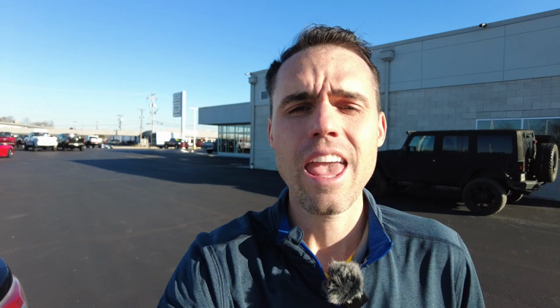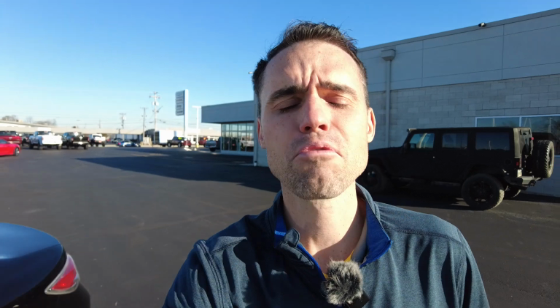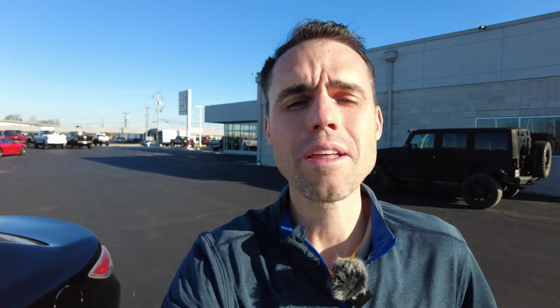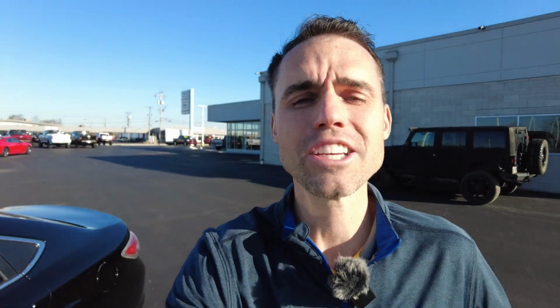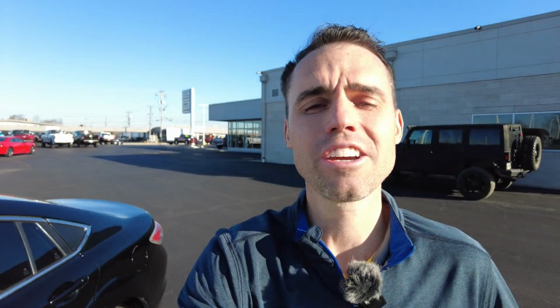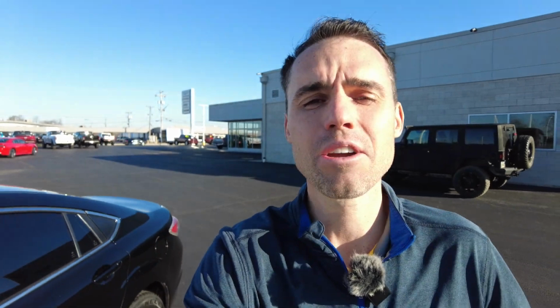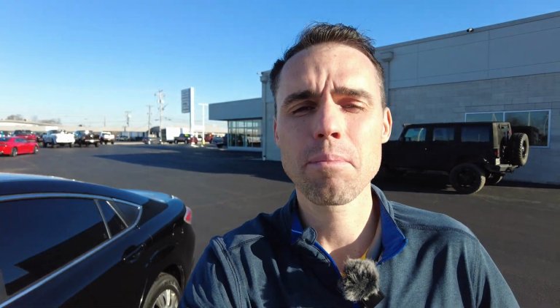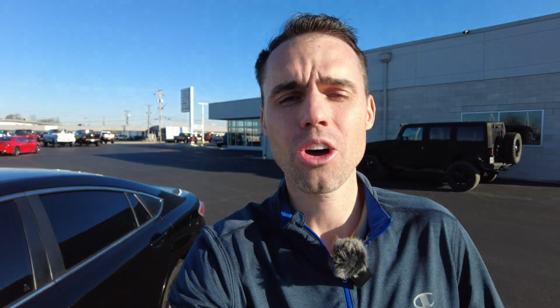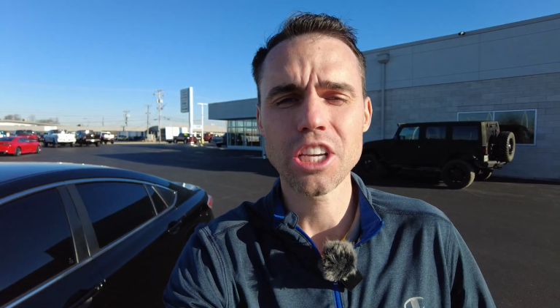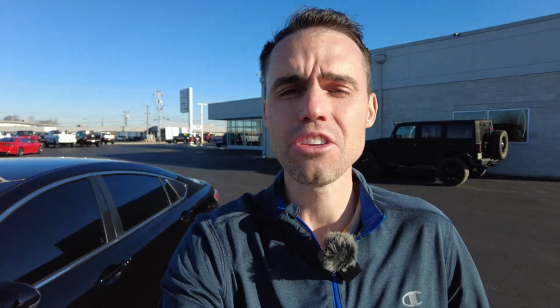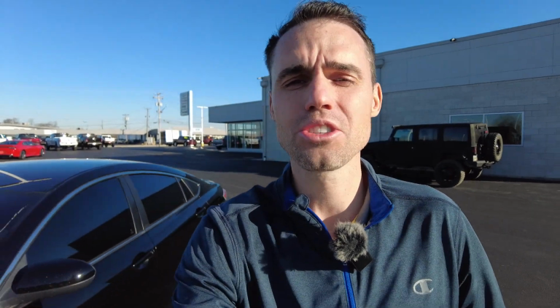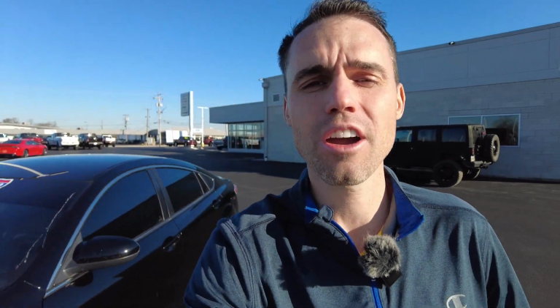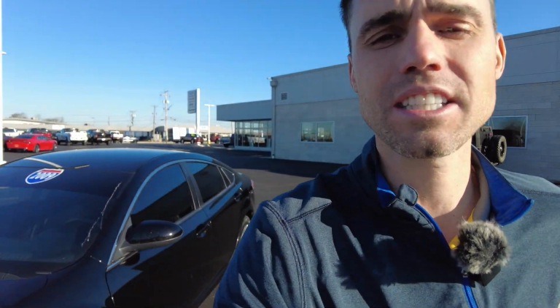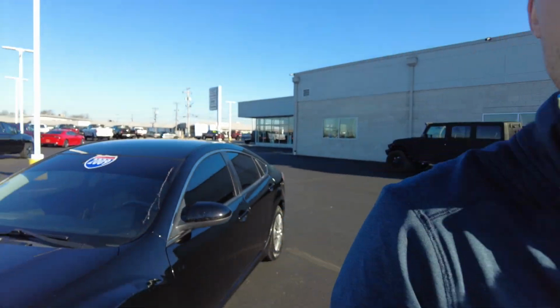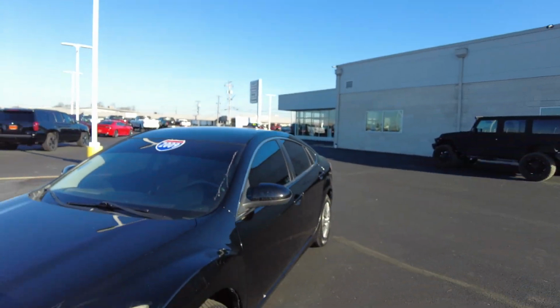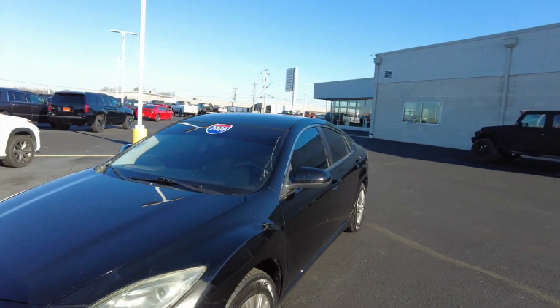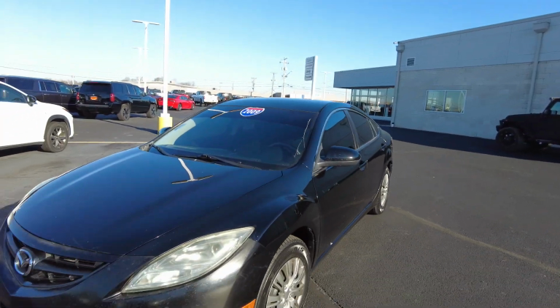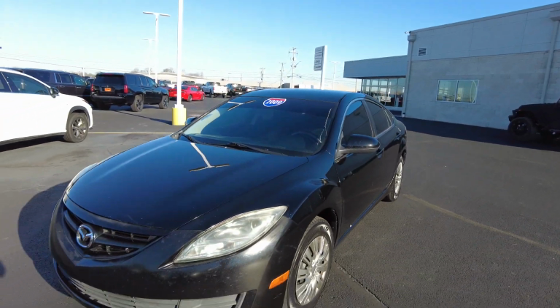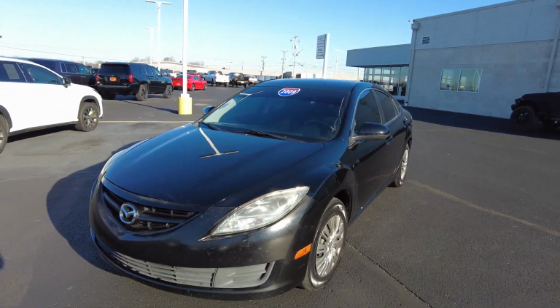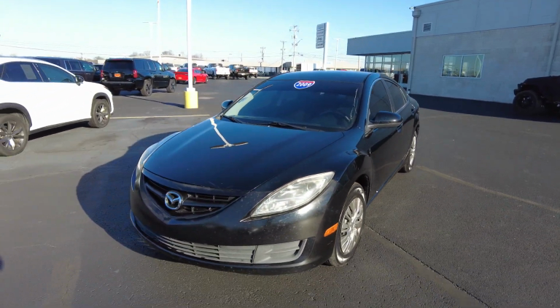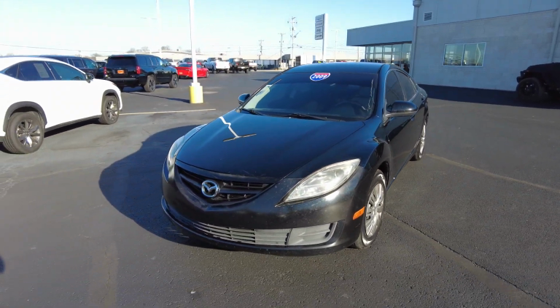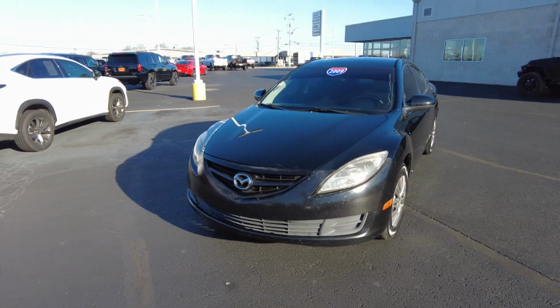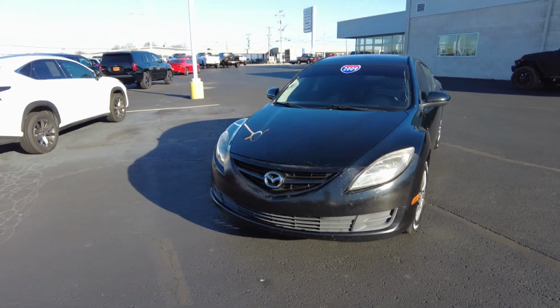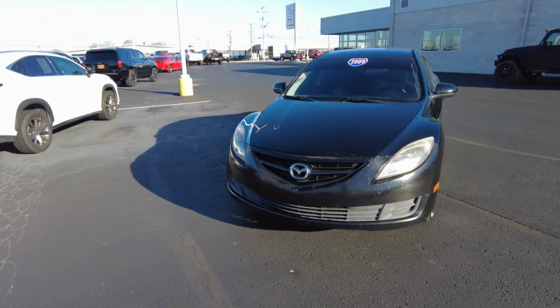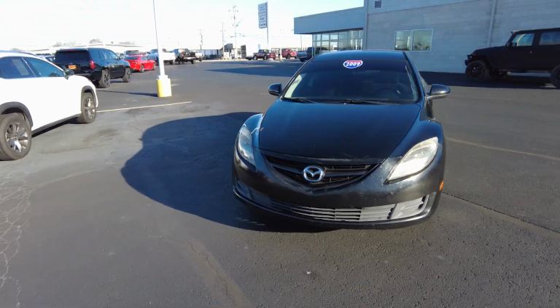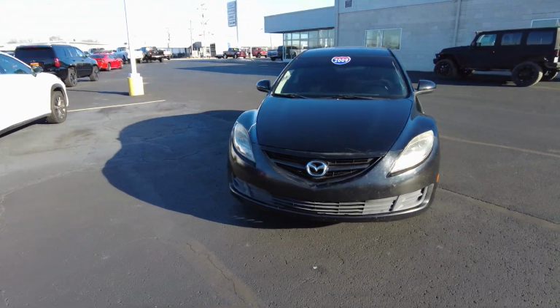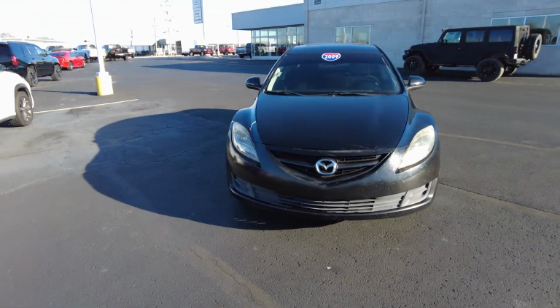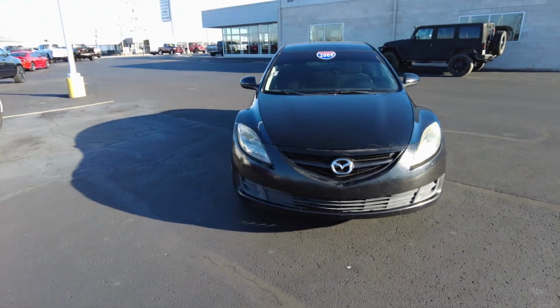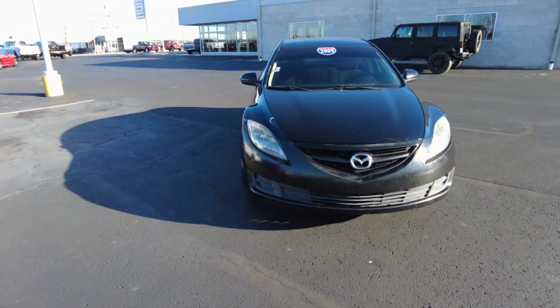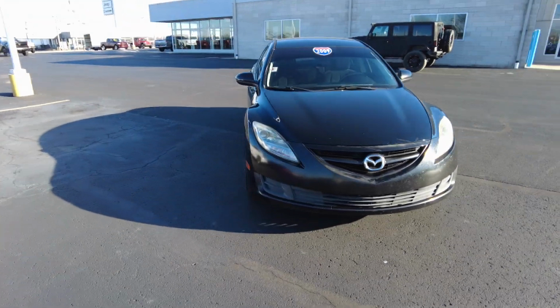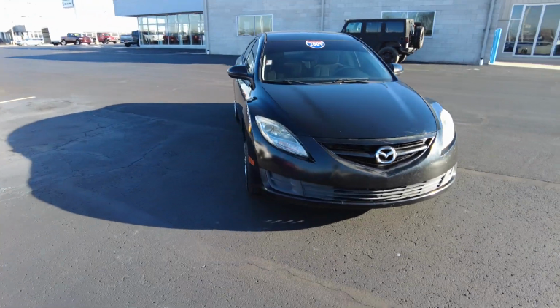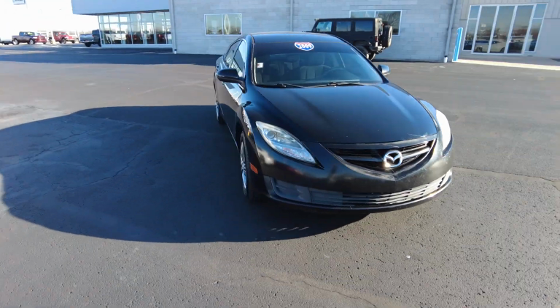Hey everyone, Mike Sherry here with Paul Sherry Used Cars. Today I'm out test driving and reviewing this 2009 Mazda 6.